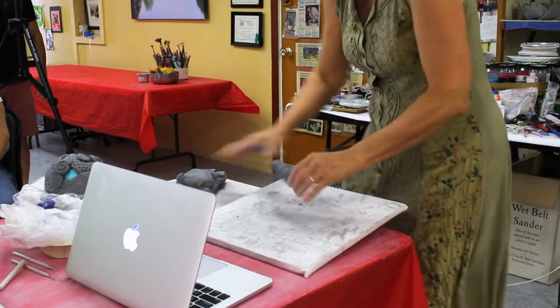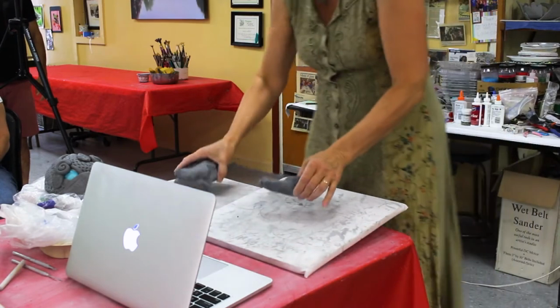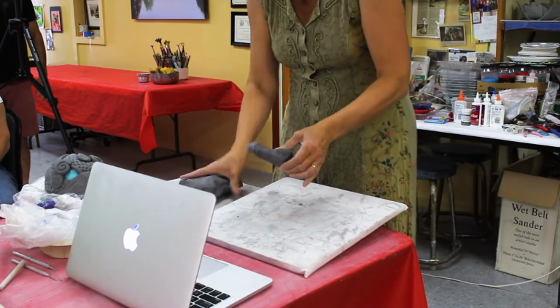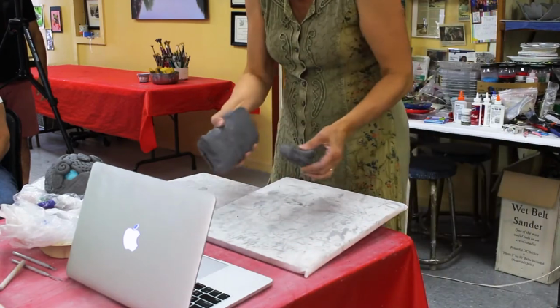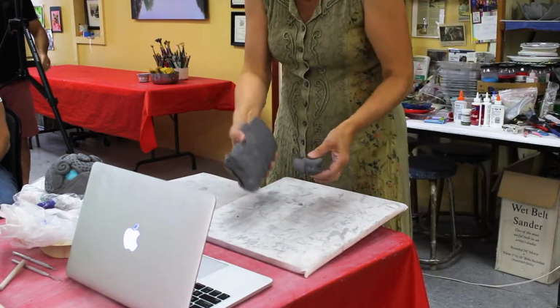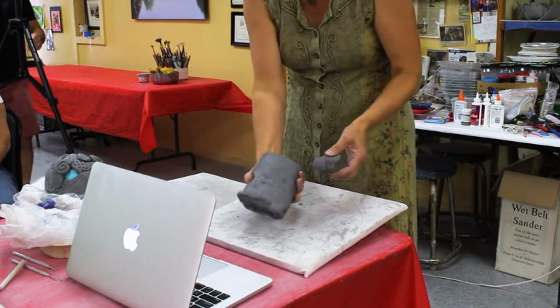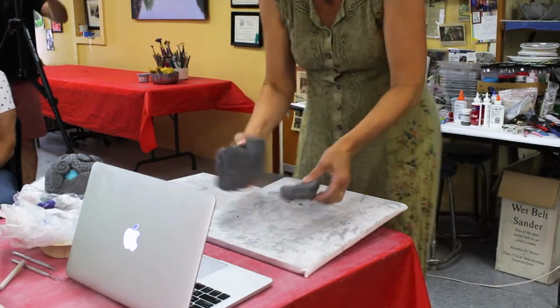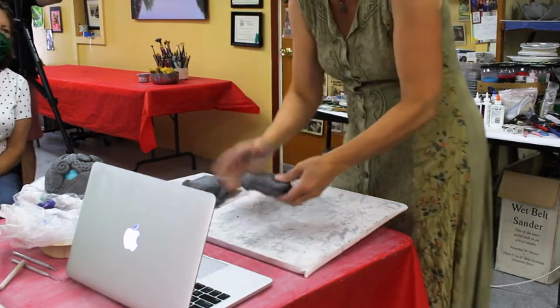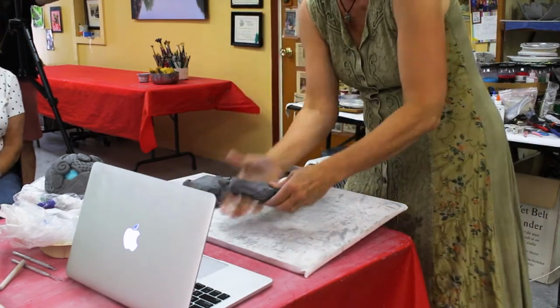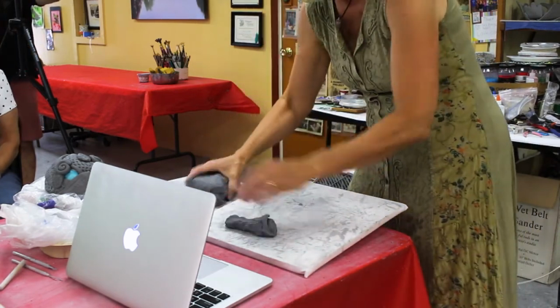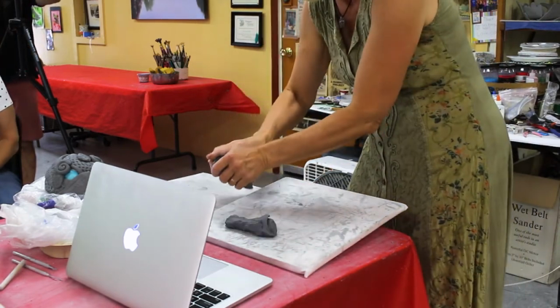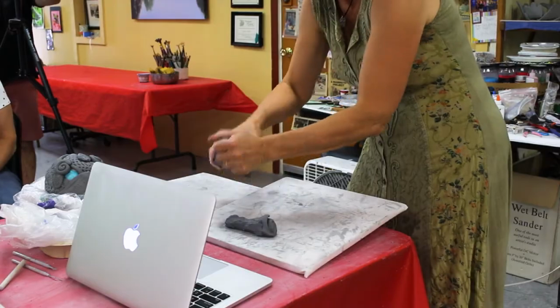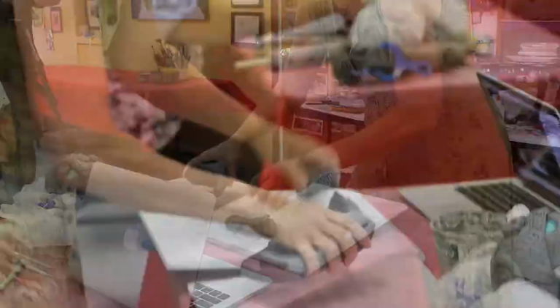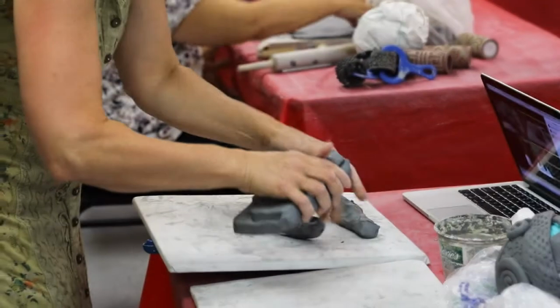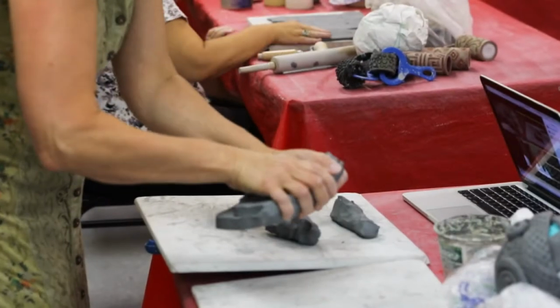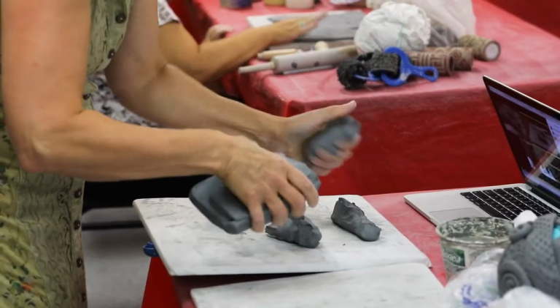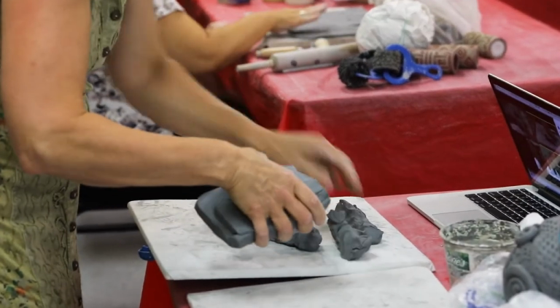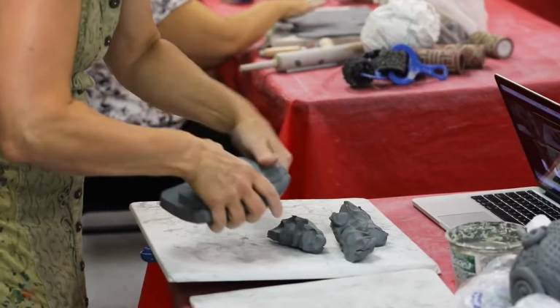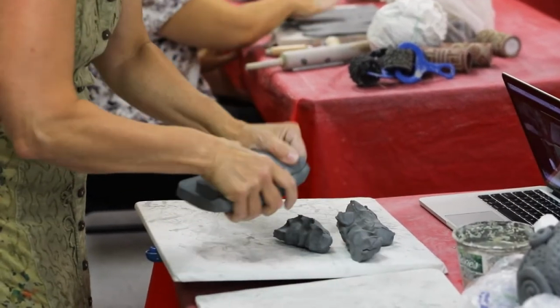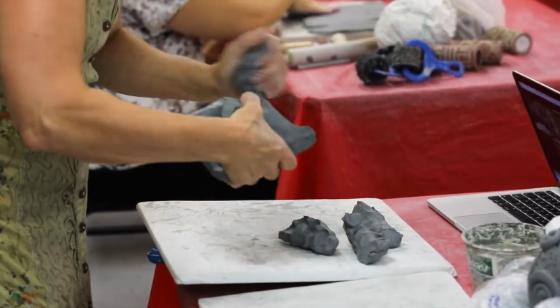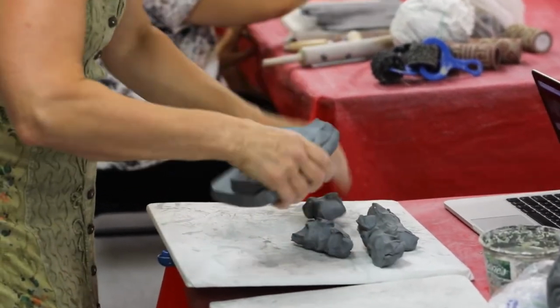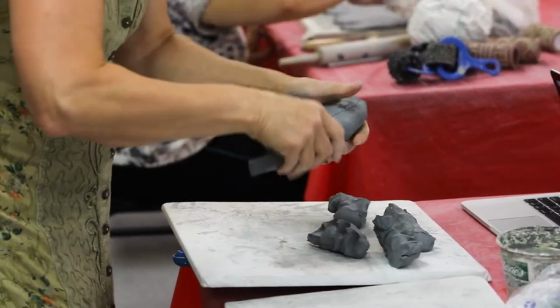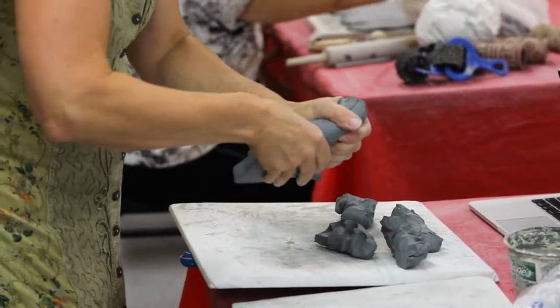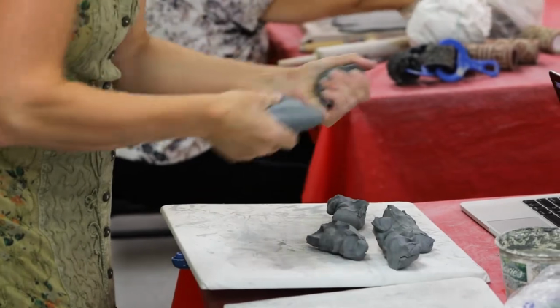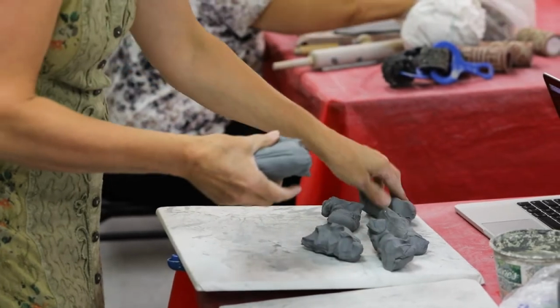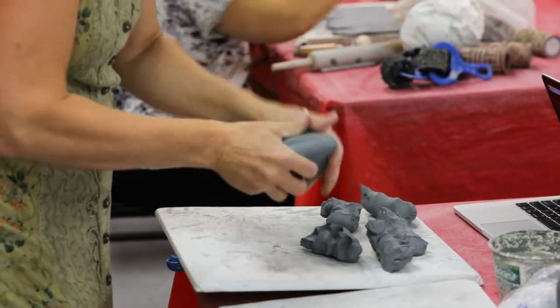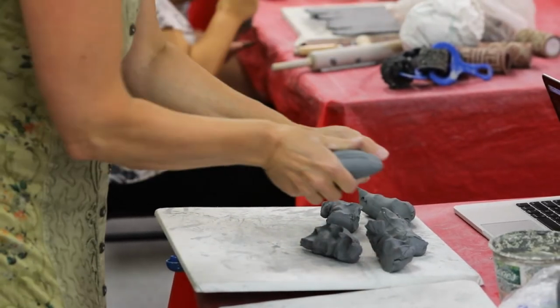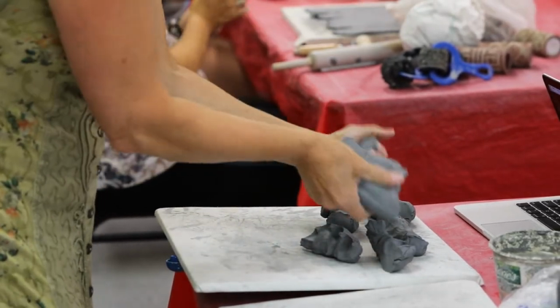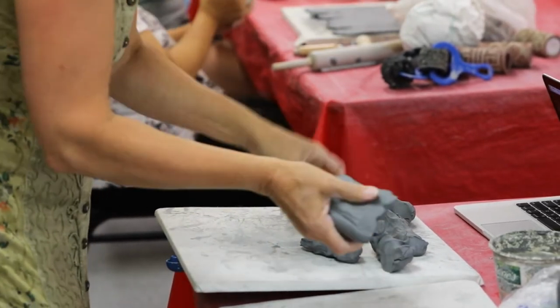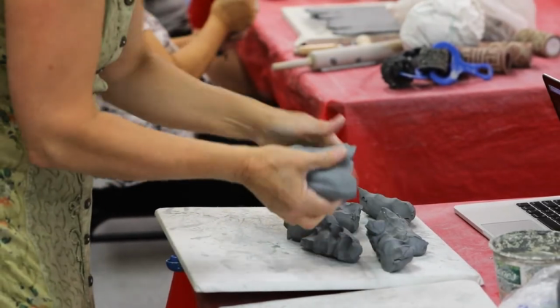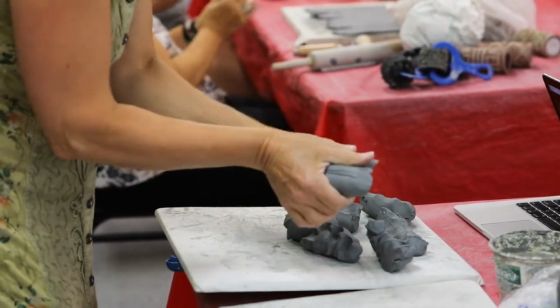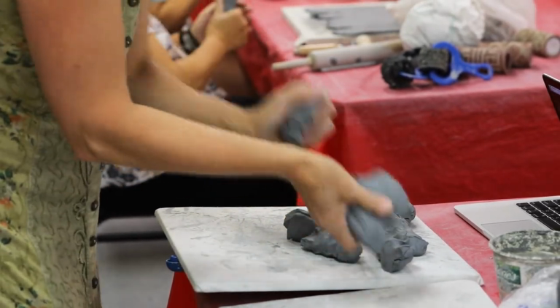I grabbed a few pounds of clay and I'm going to section that clay into 10 kind of sort of even parts — not particularly perfectly even, just 10 parts.